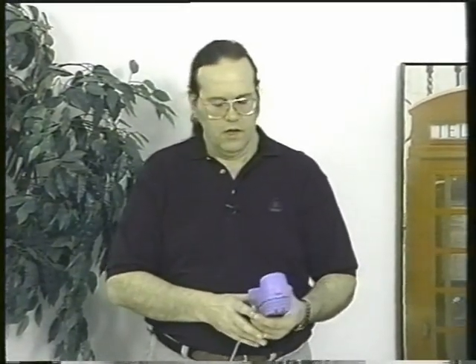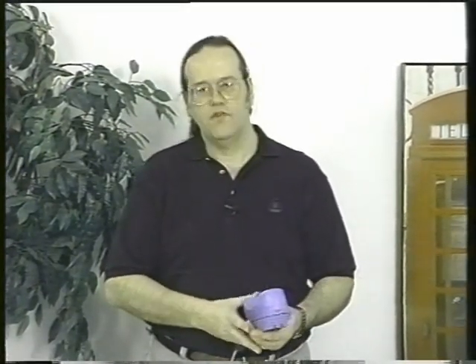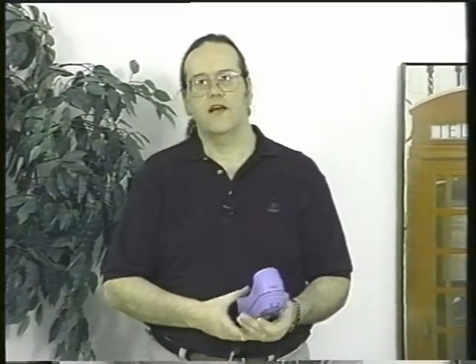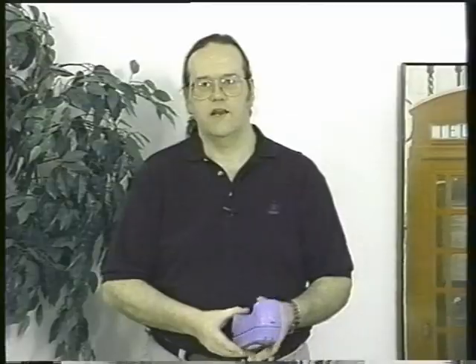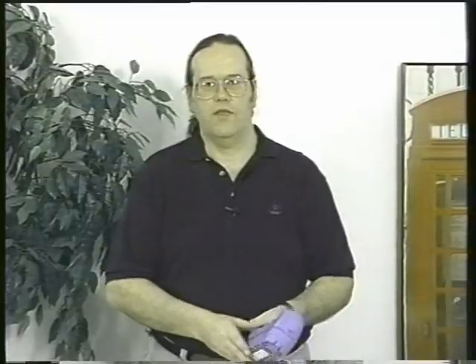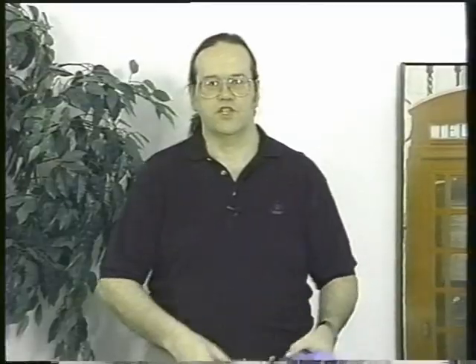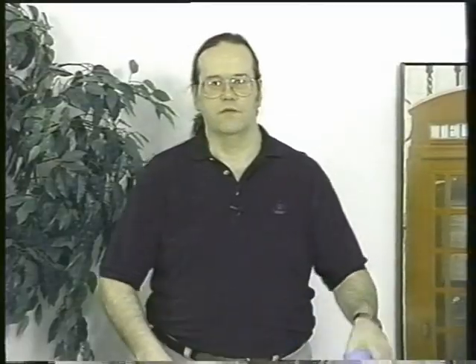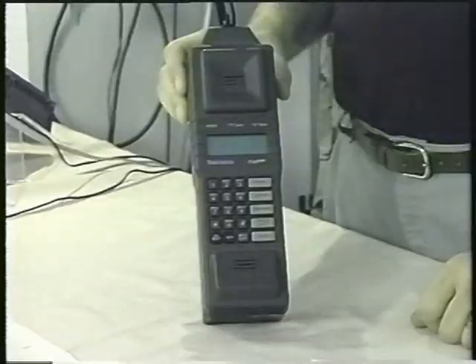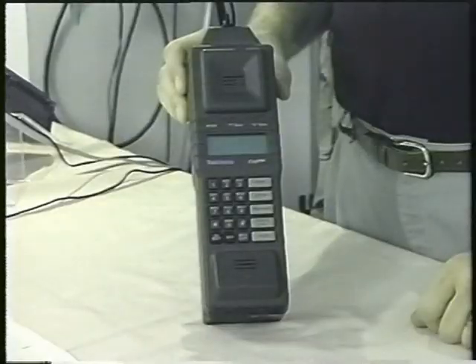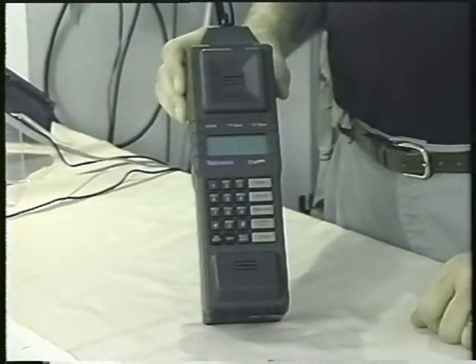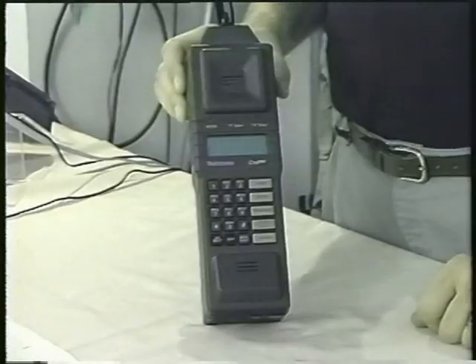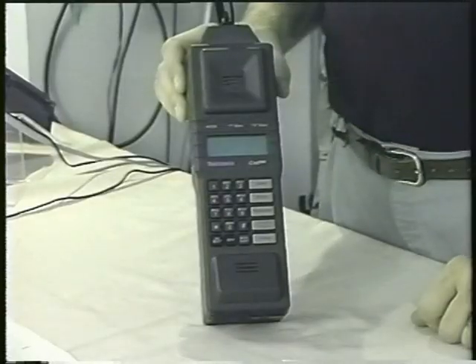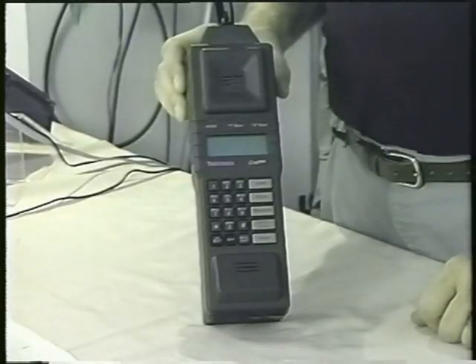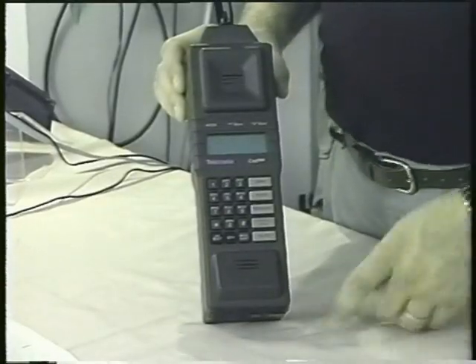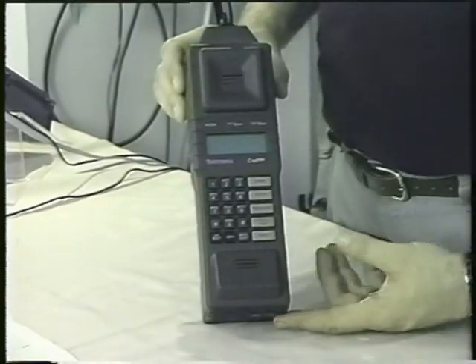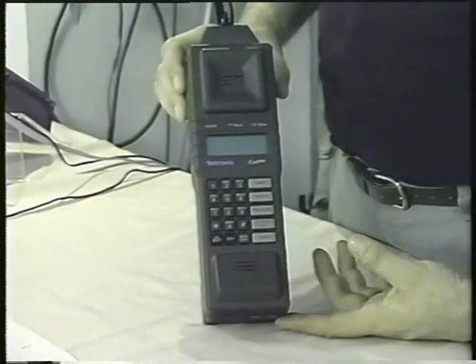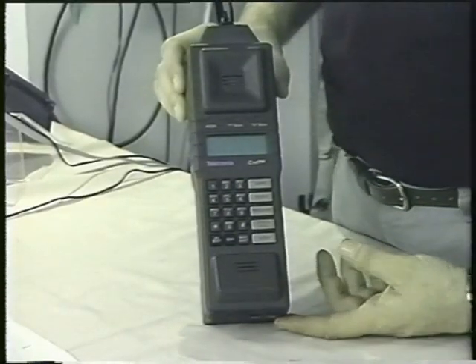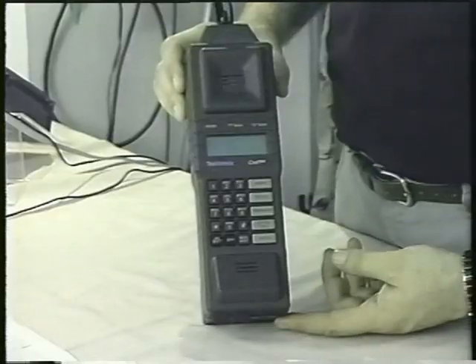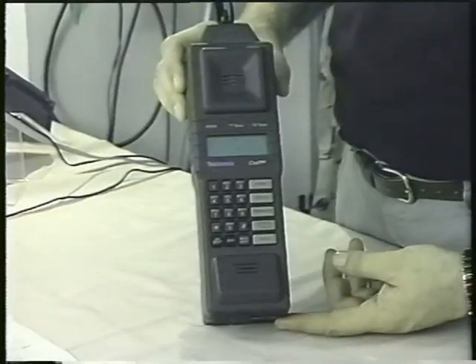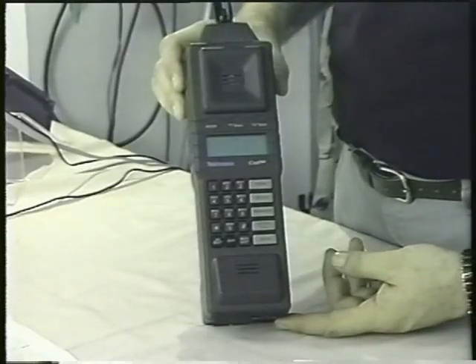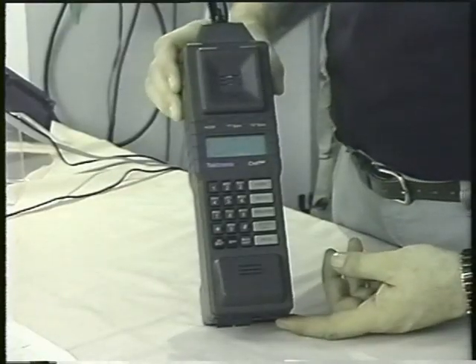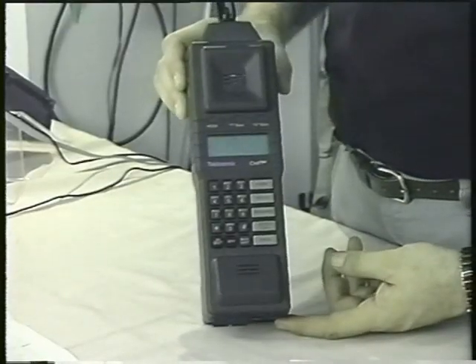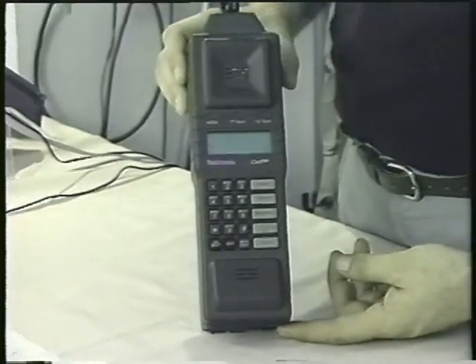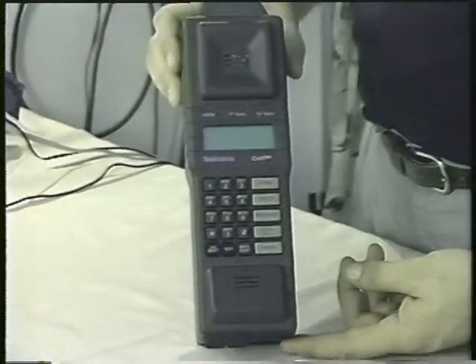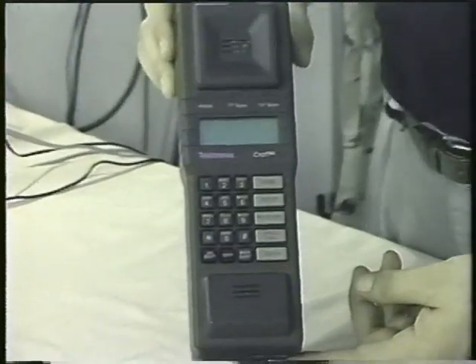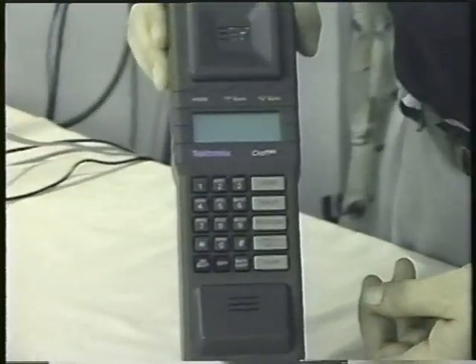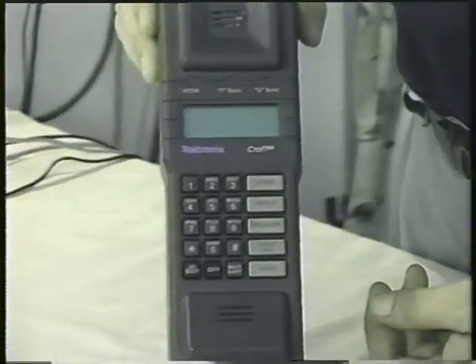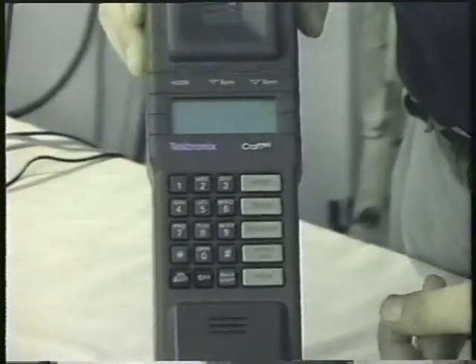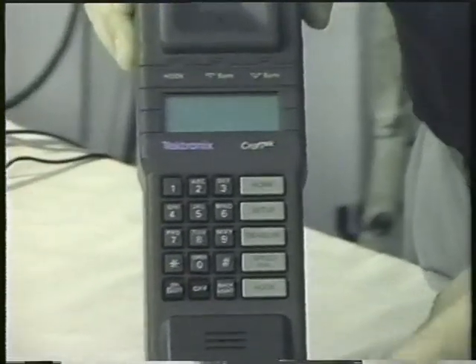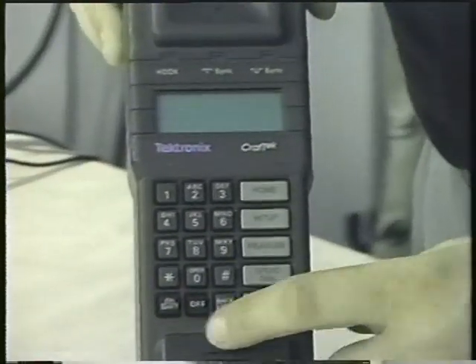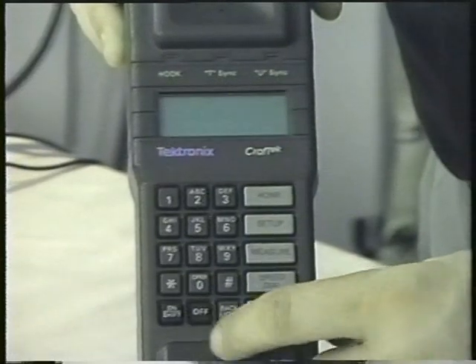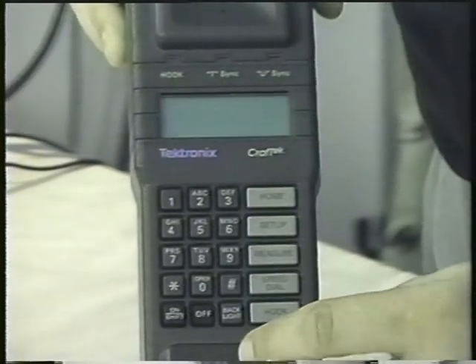Now I have another test set here that I'd like to show you. Here's the Kraftec CT100. This is a very popular instrument used by many of the telco installation people. I'm going to turn it on.